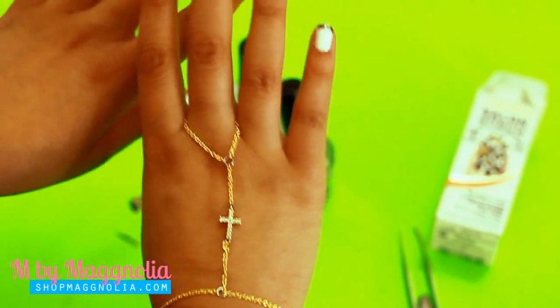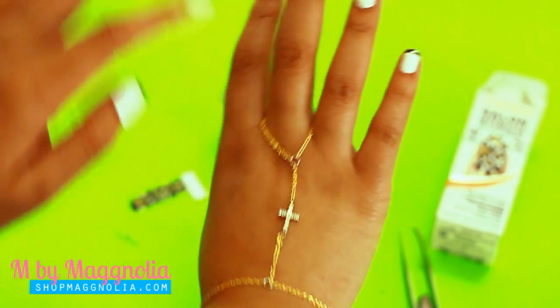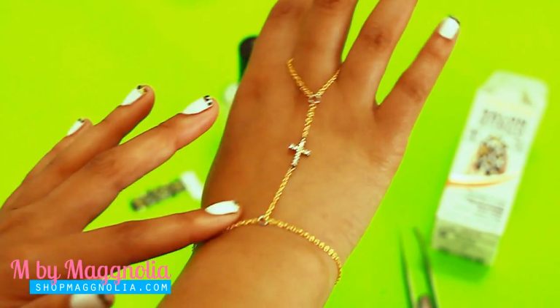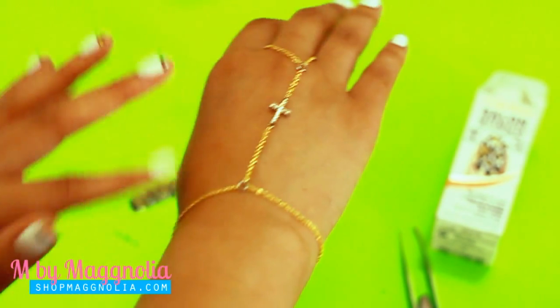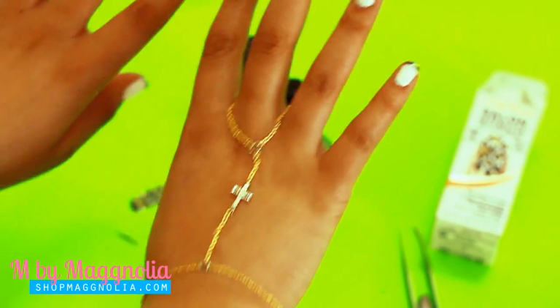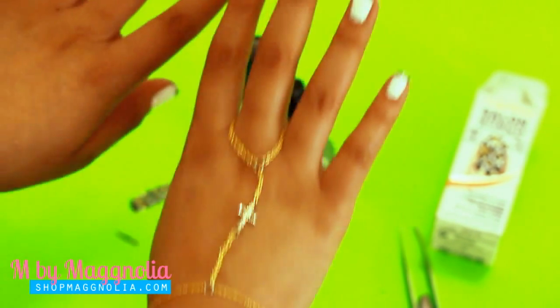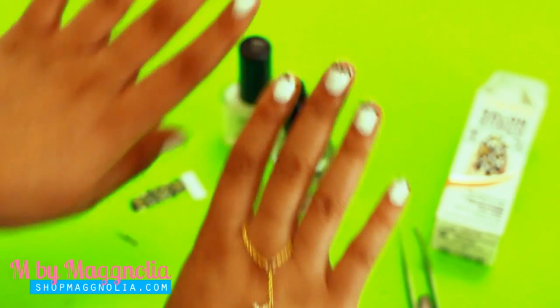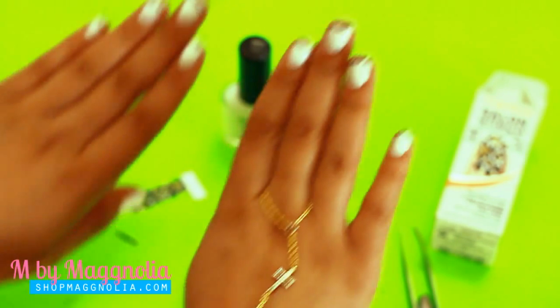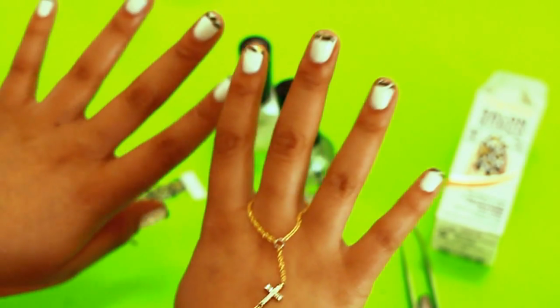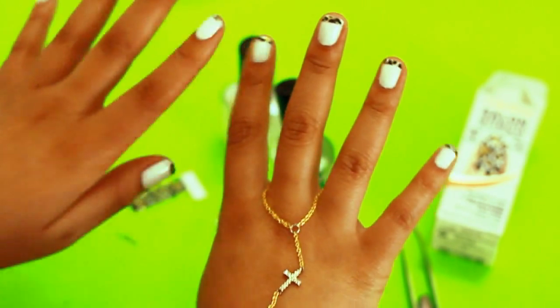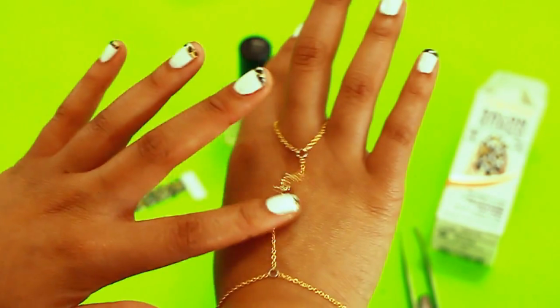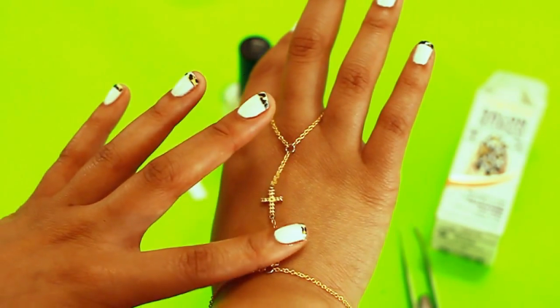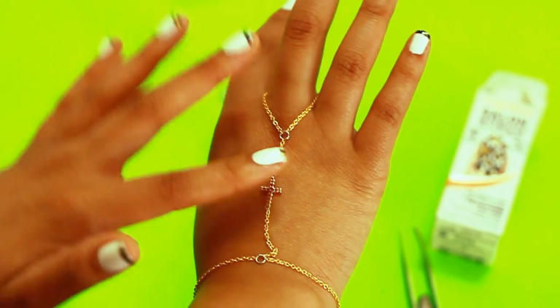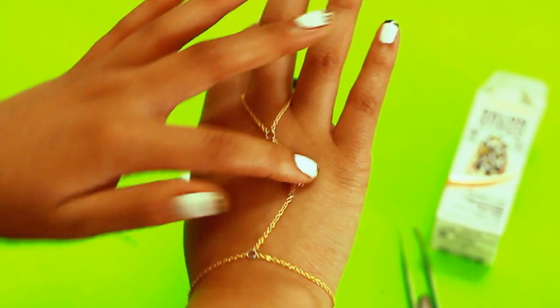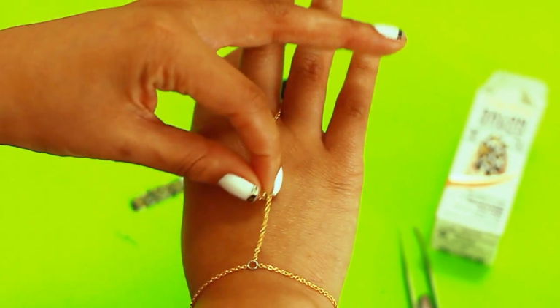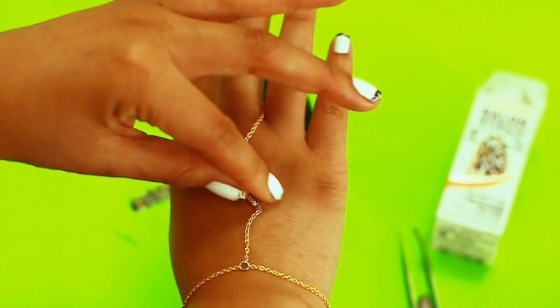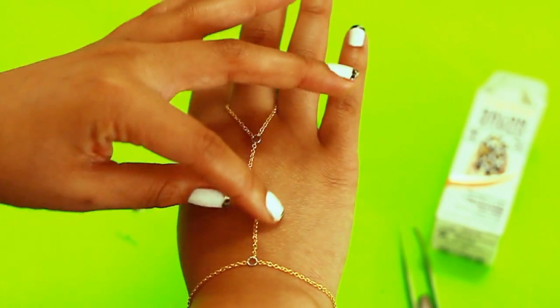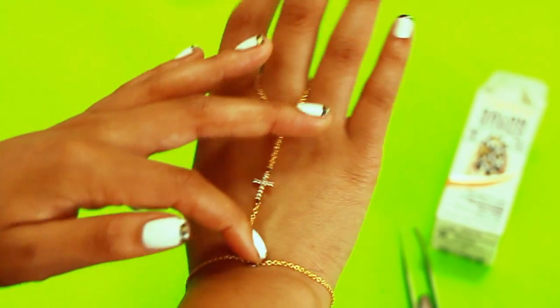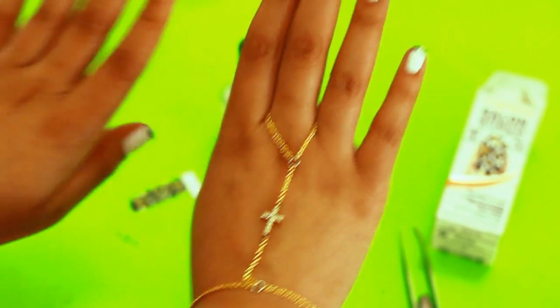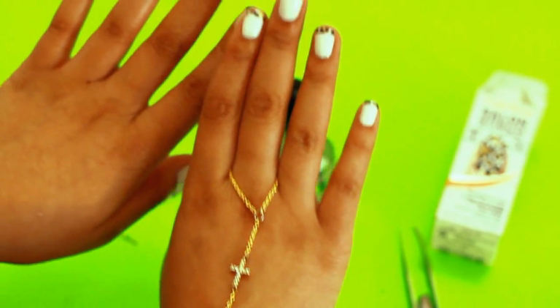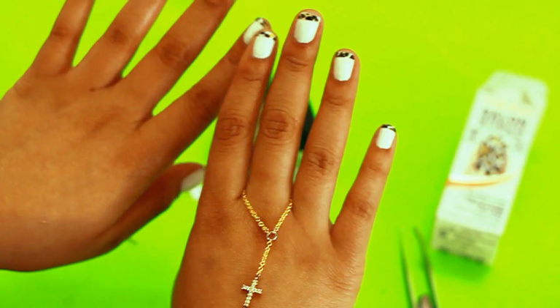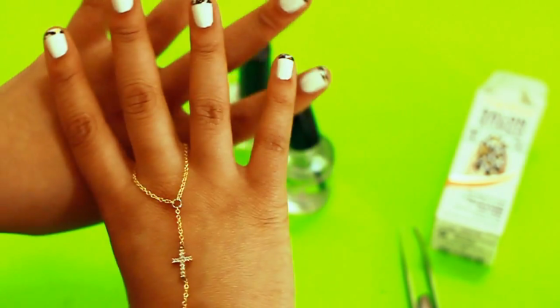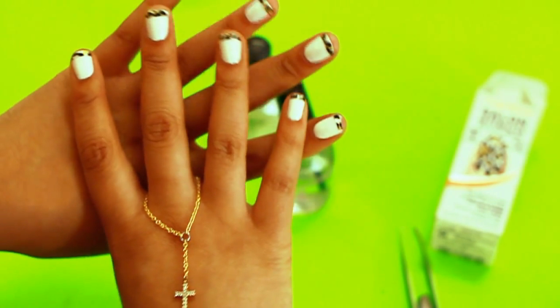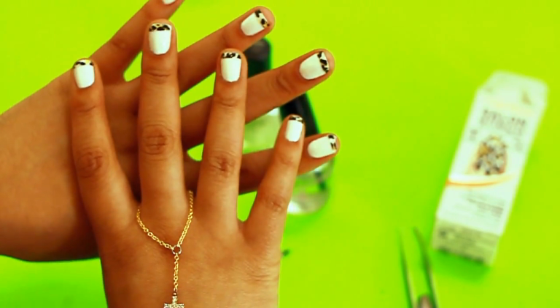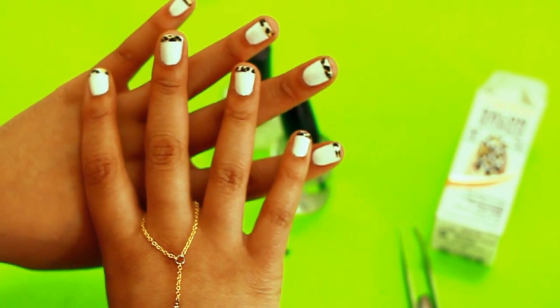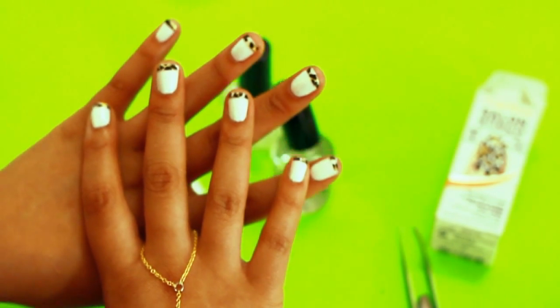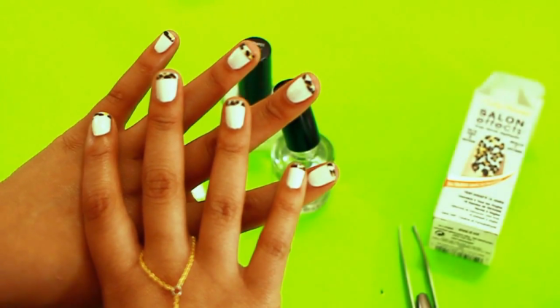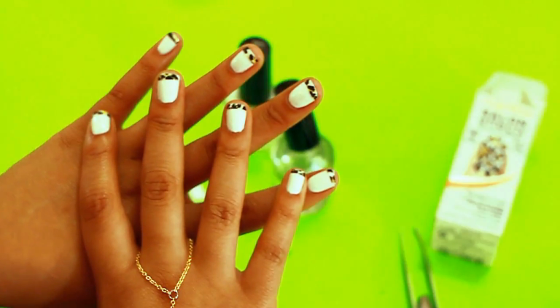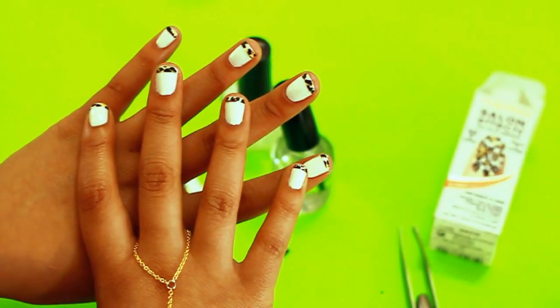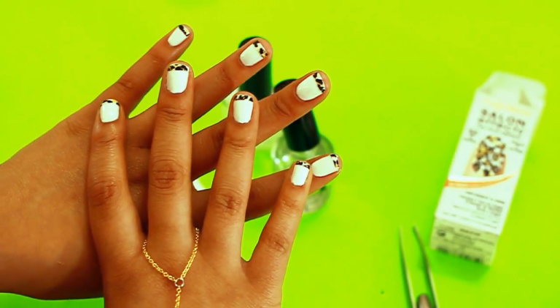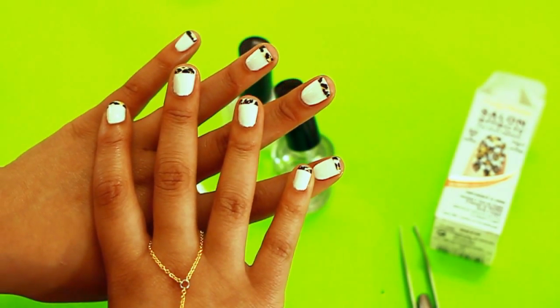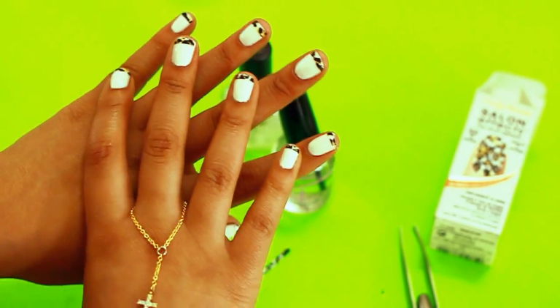Also, just to show you — if you're looking for some nice summer hand pieces, they're really cute in the summer with my nails. I'll get the link in the description. This one's by Magnolia, really cute — shop magnolia.com. Thanks for watching and stay tuned for more videos!